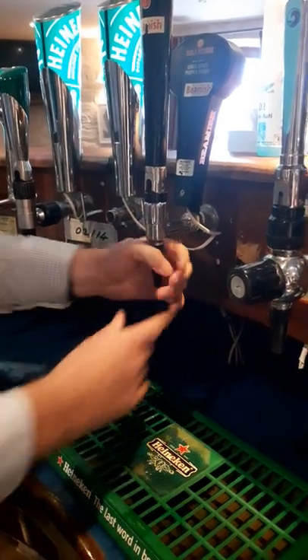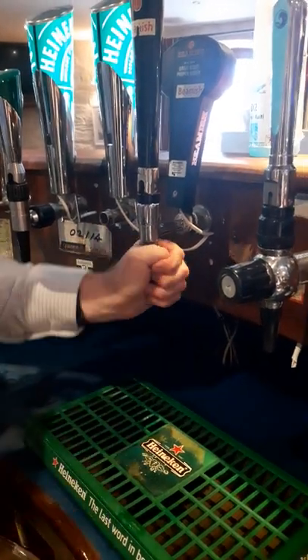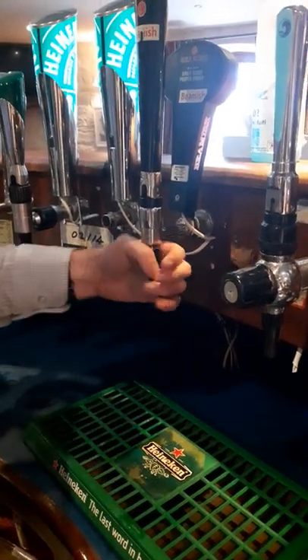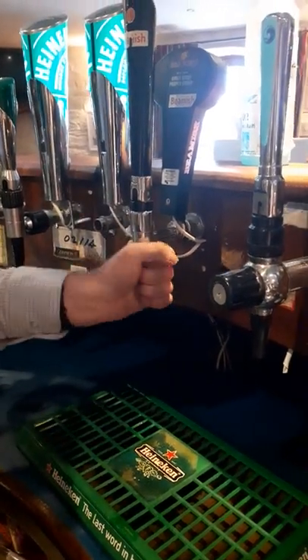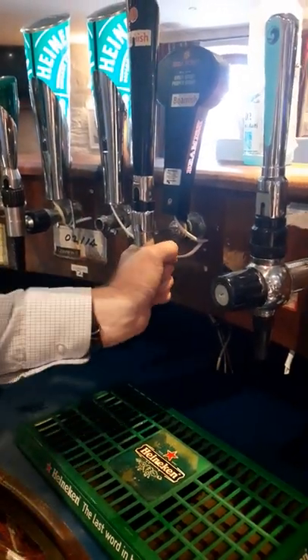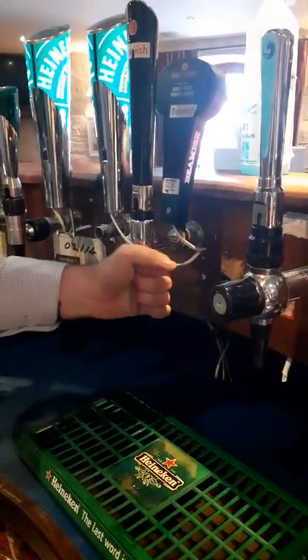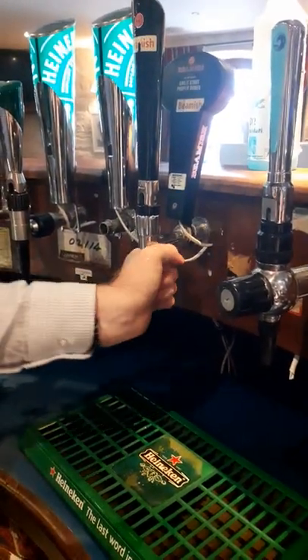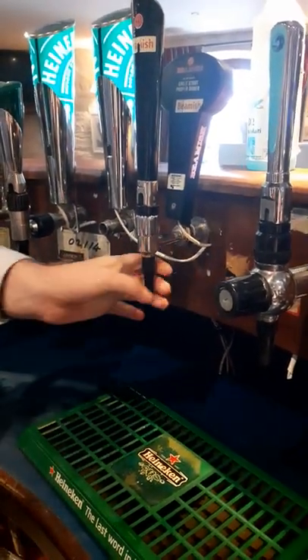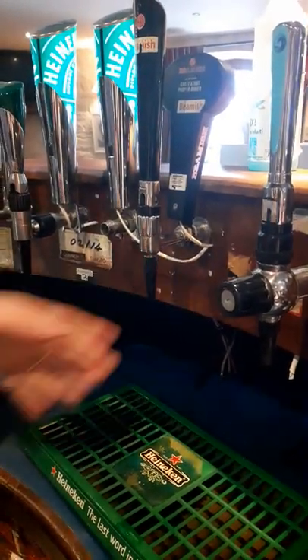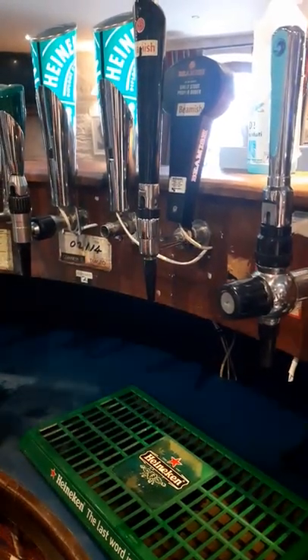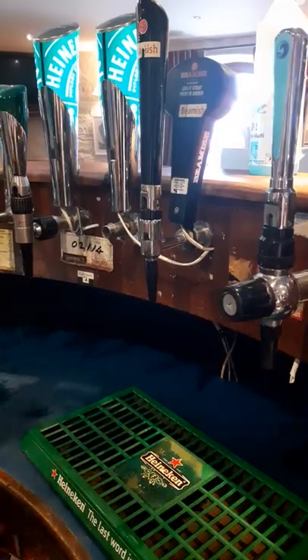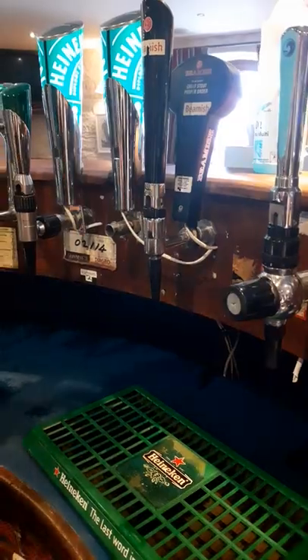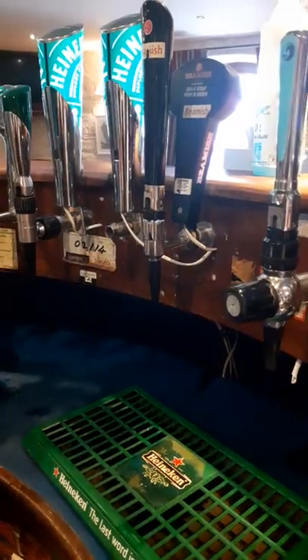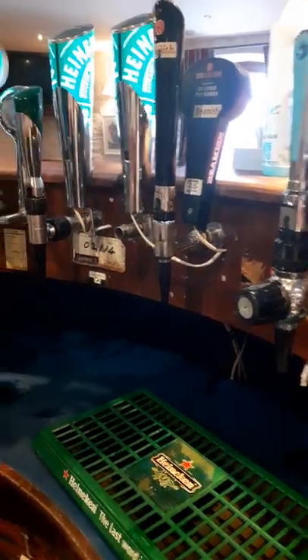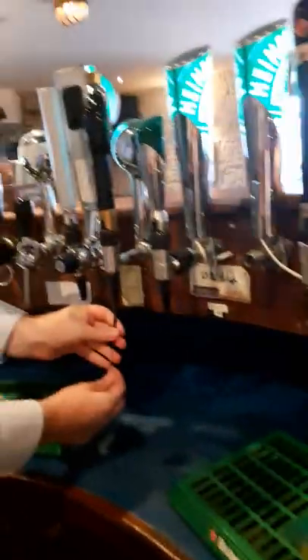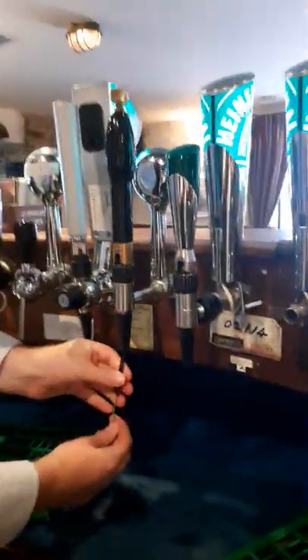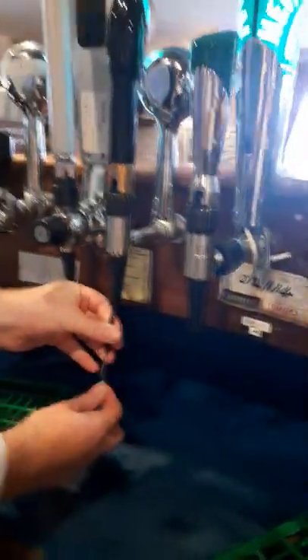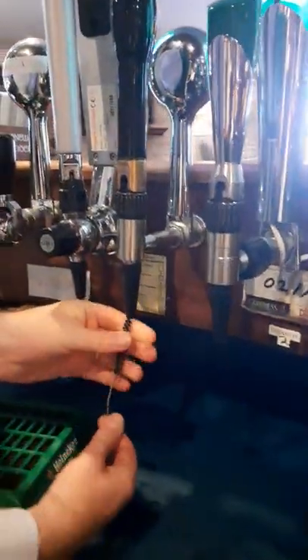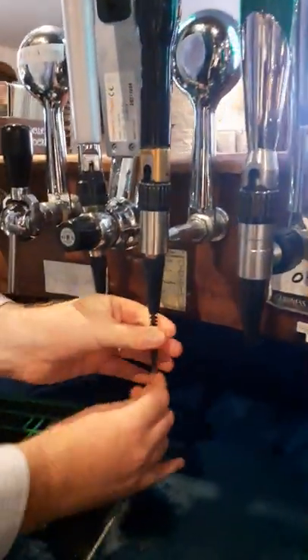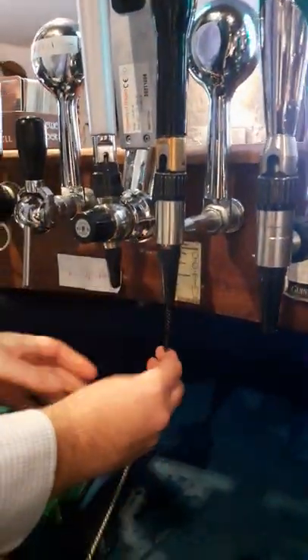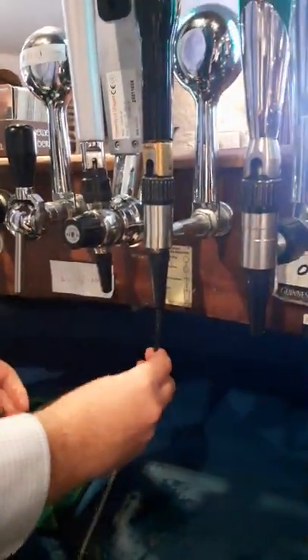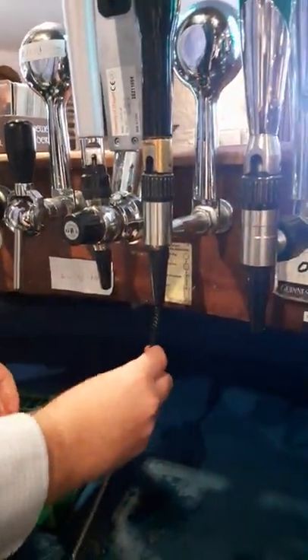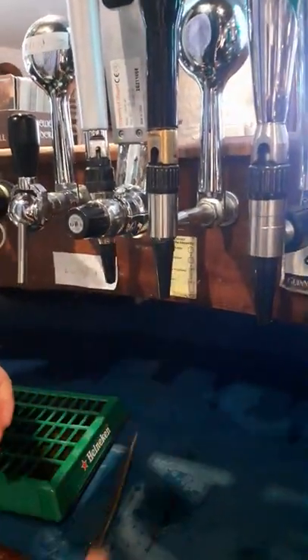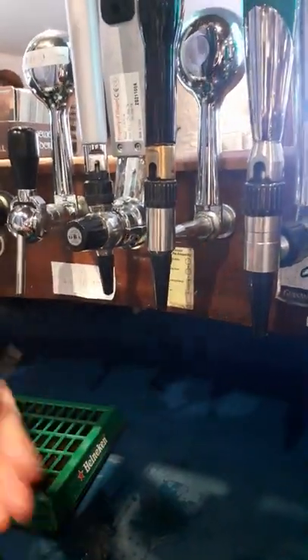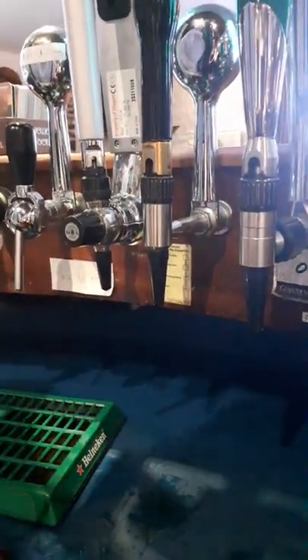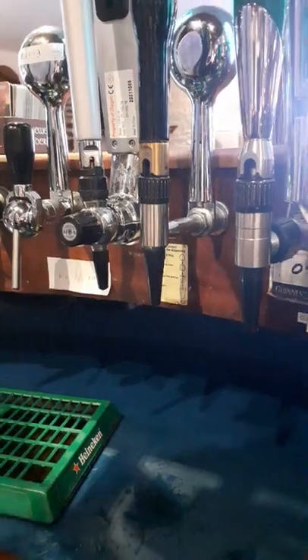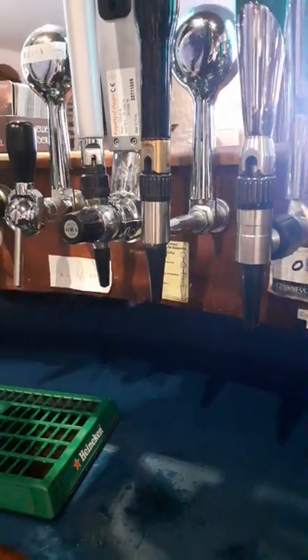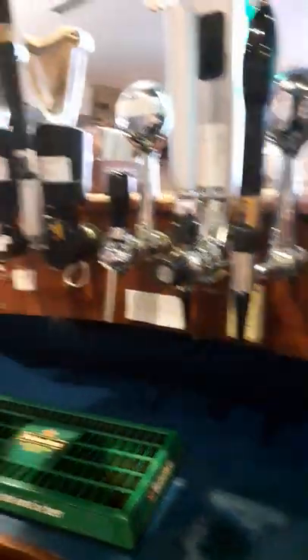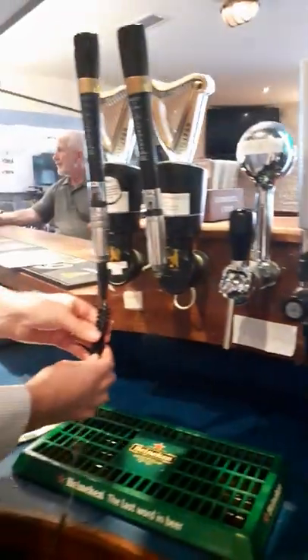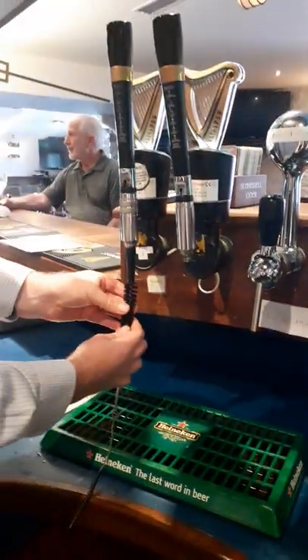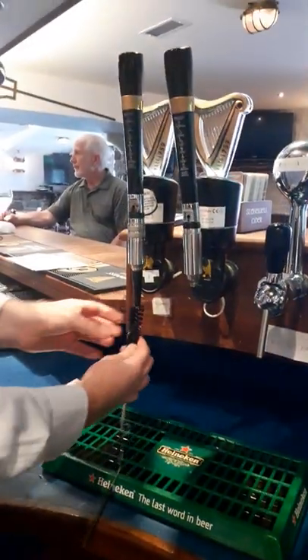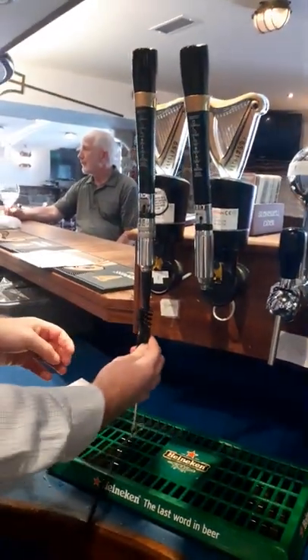Alternatively, if you are just going around daytime and you've got time to do that, what you can always do with your stout is clean it like so. Perfect. Like so.